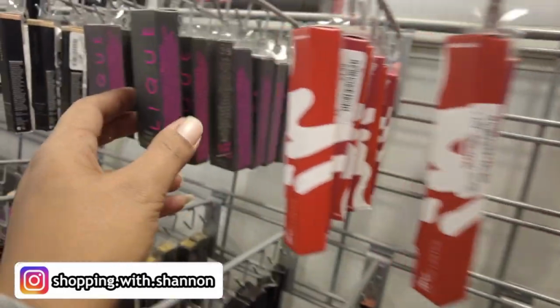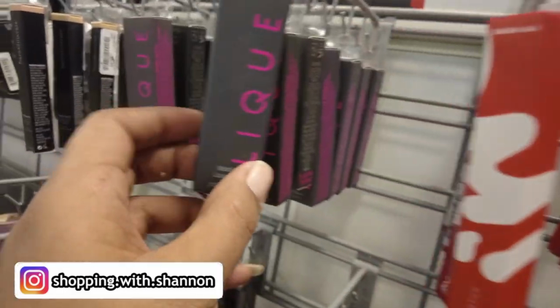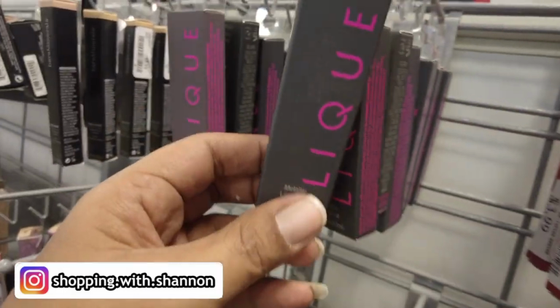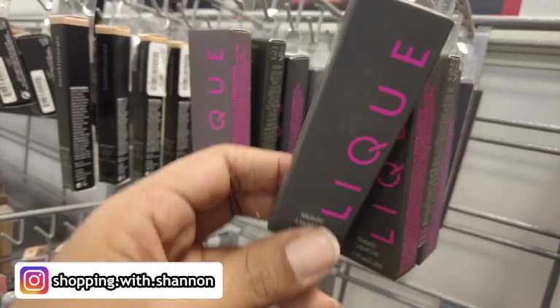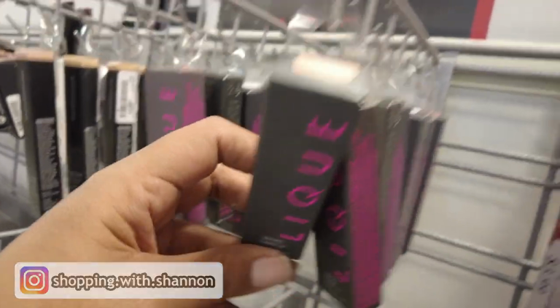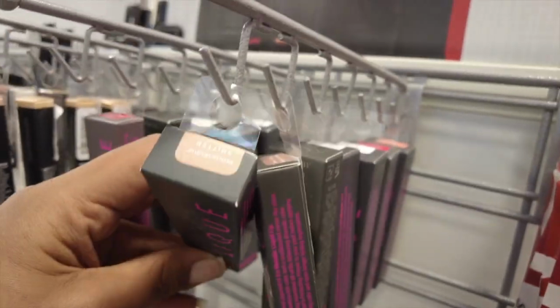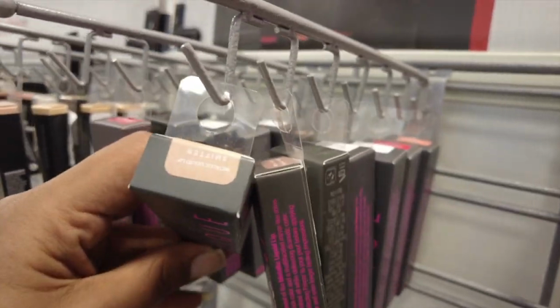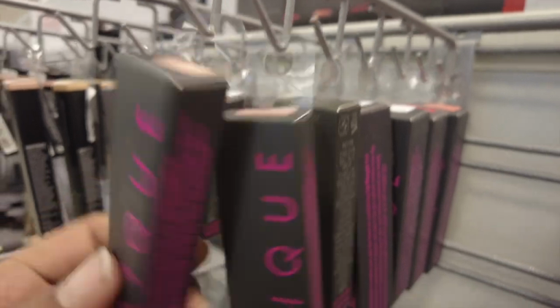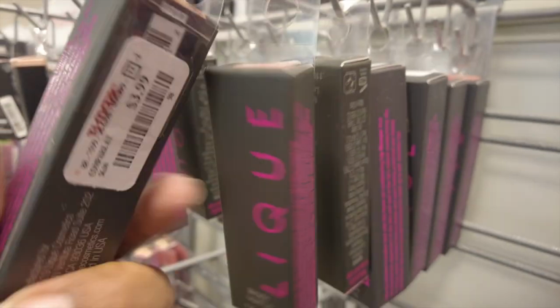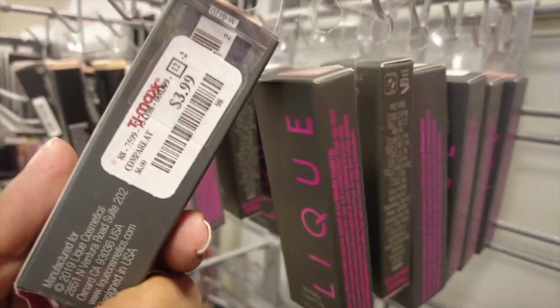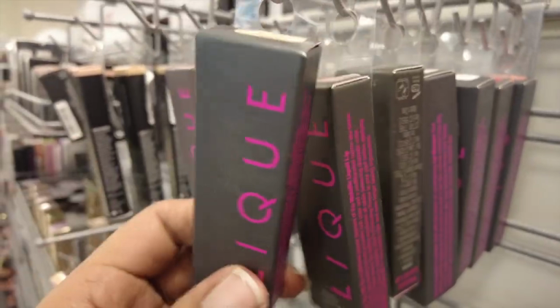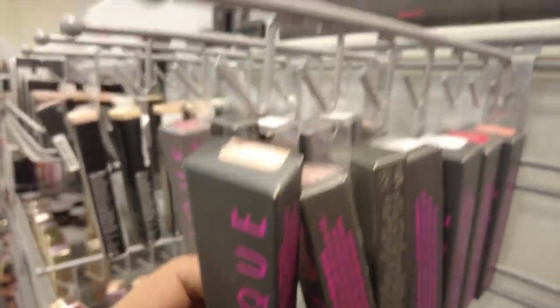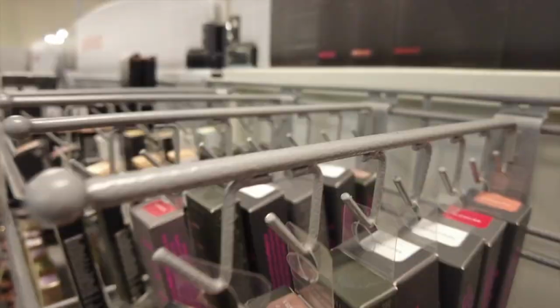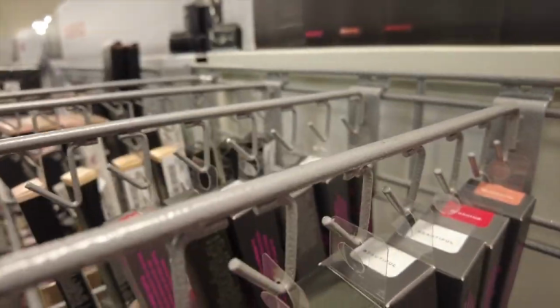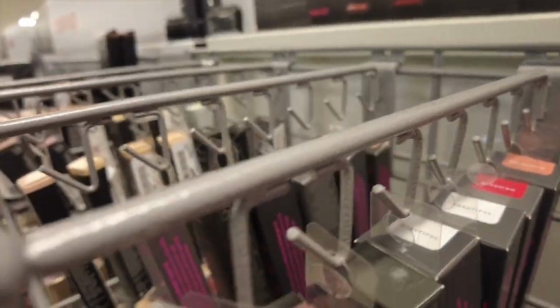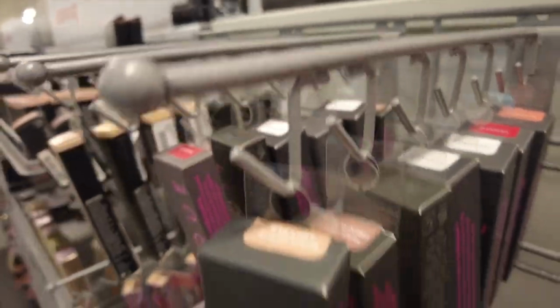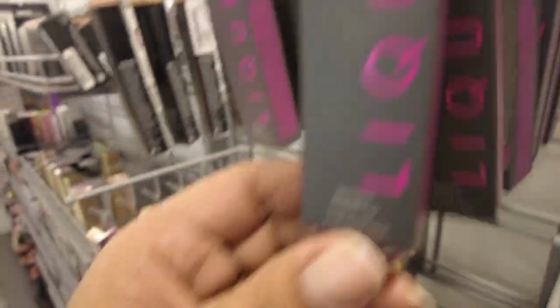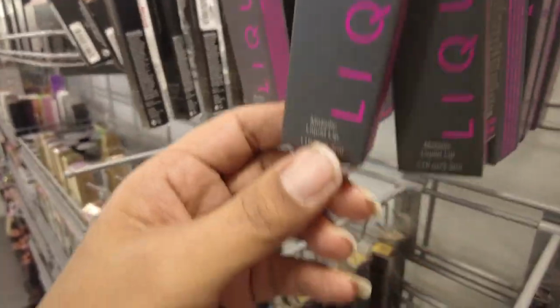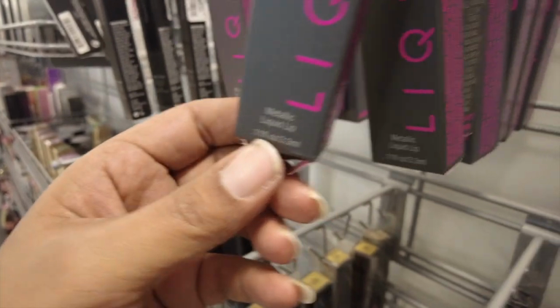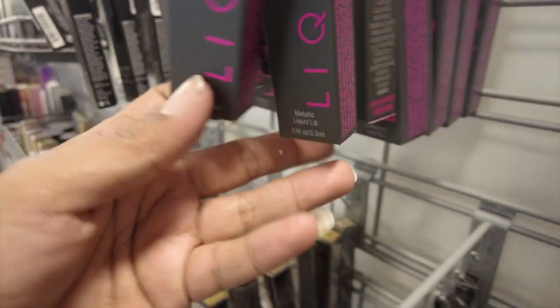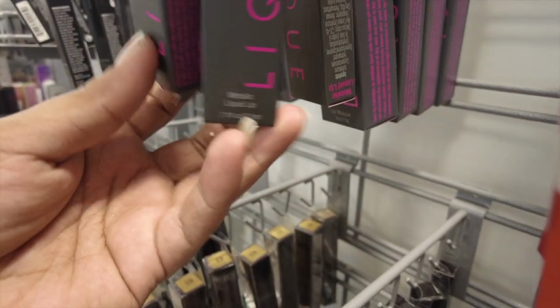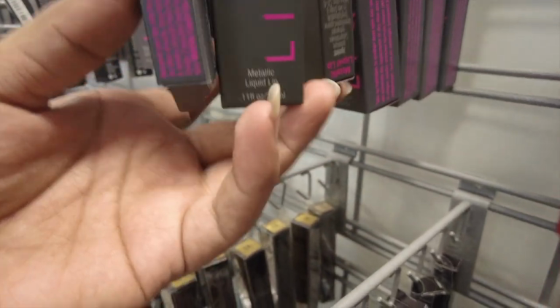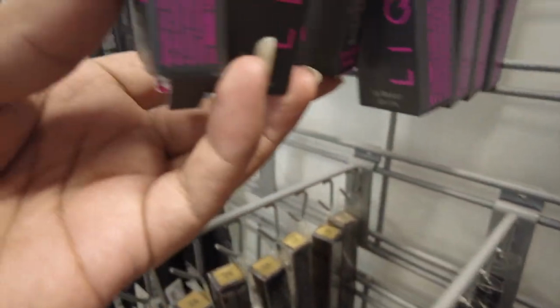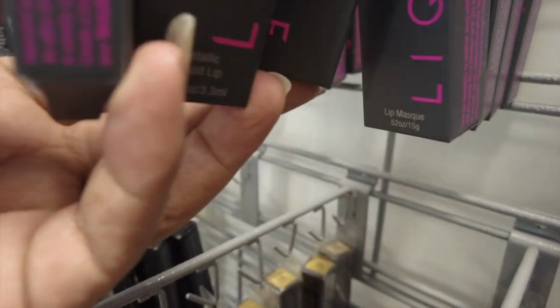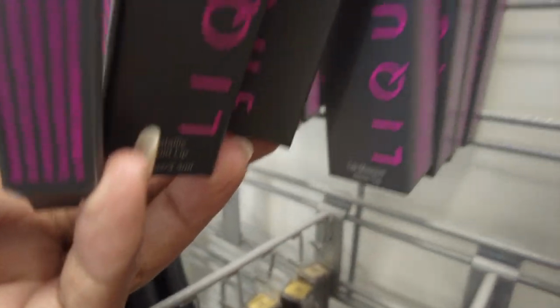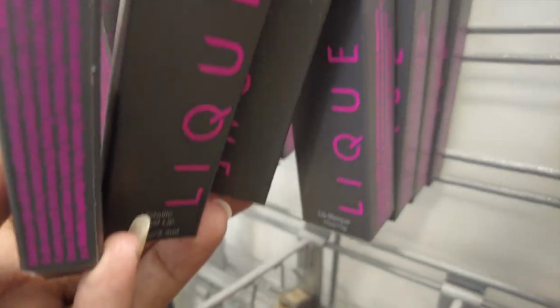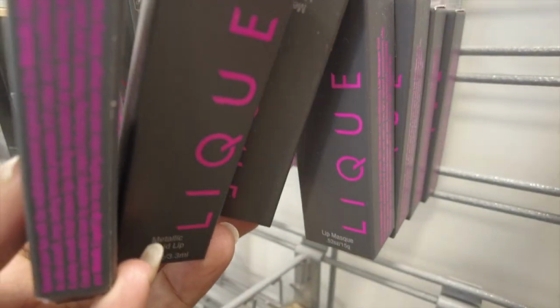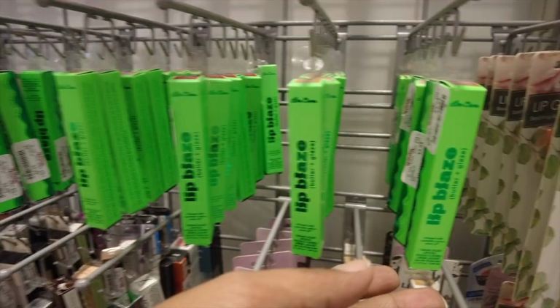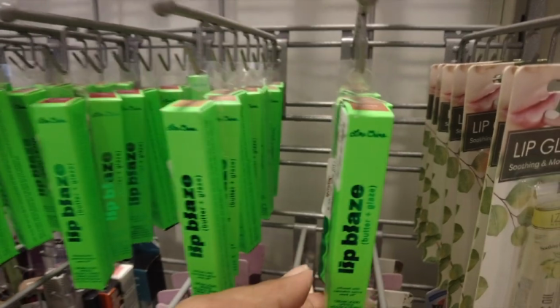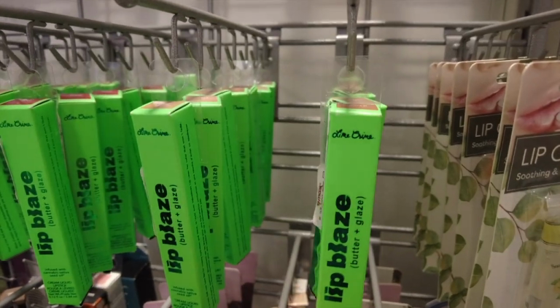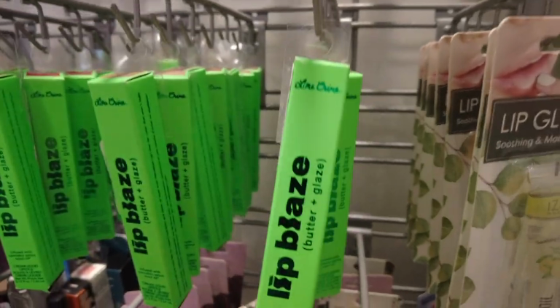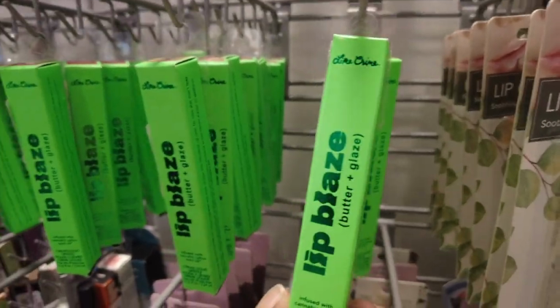We have some Lick — just found out it is not Lick Hue, it is Lick. These are going to be $3.99. We have a bunch of different shades. These are the metallic lipsticks, and then we also have the lip mask back there.